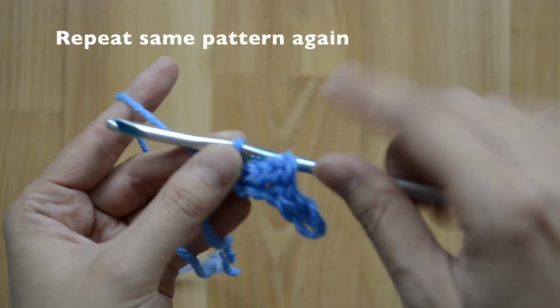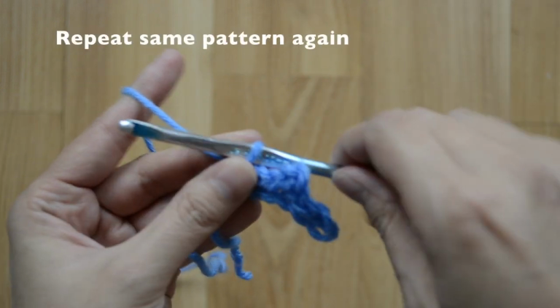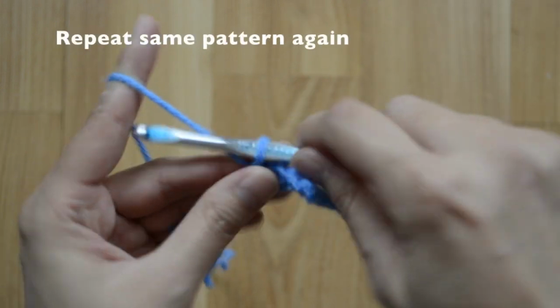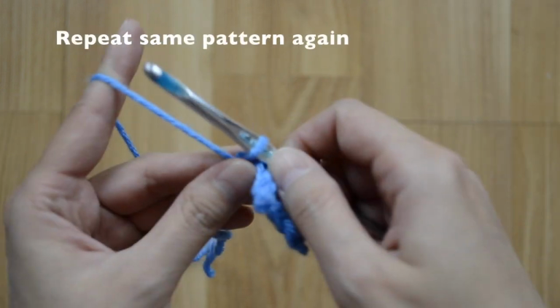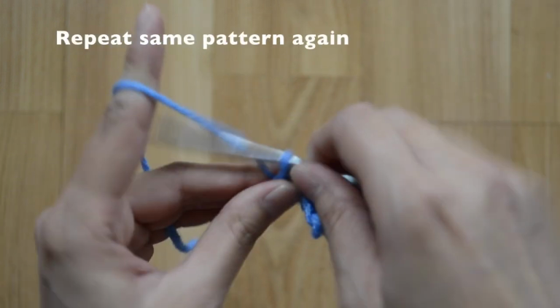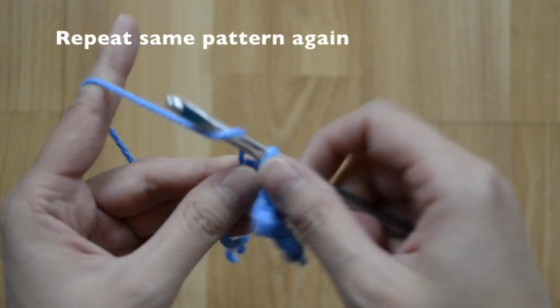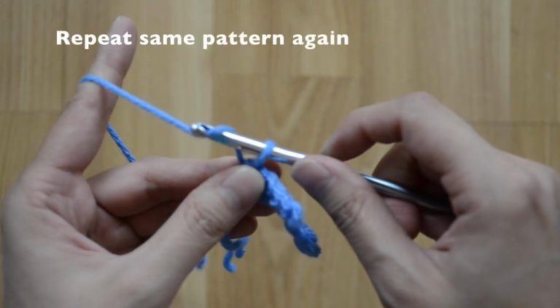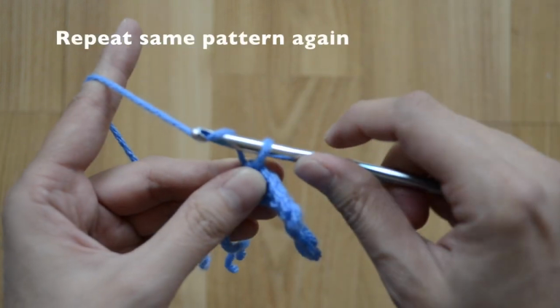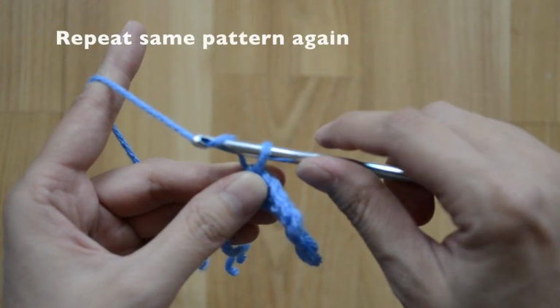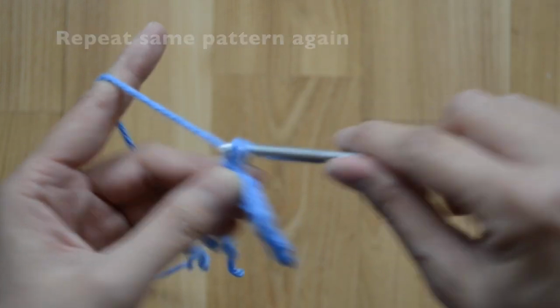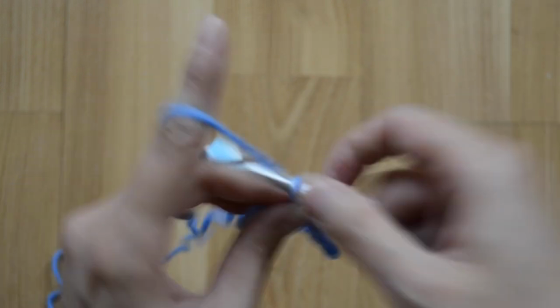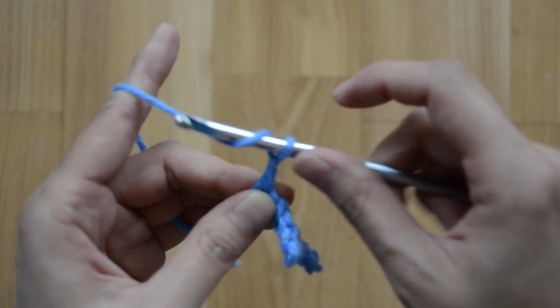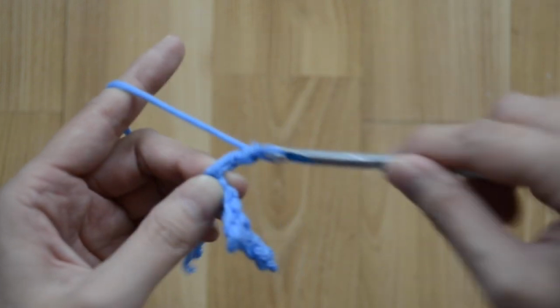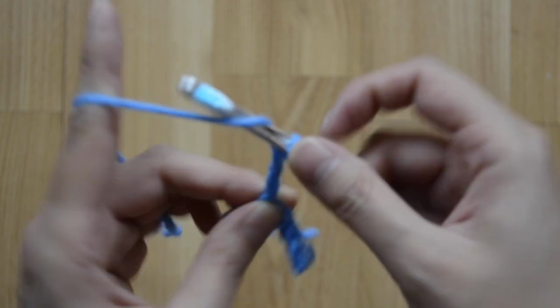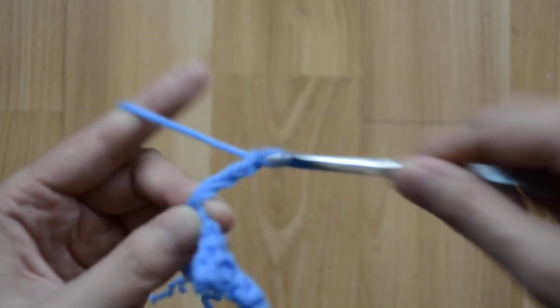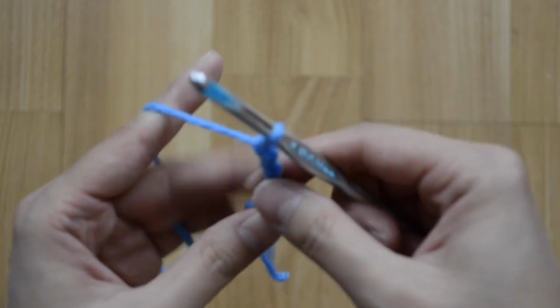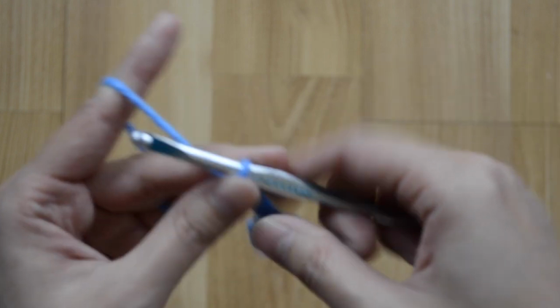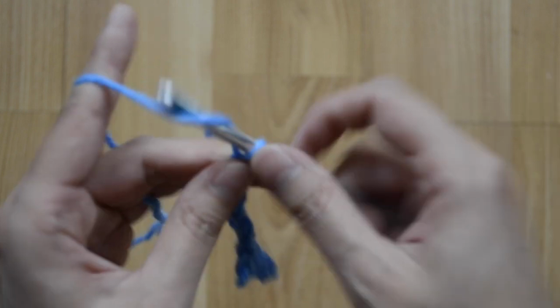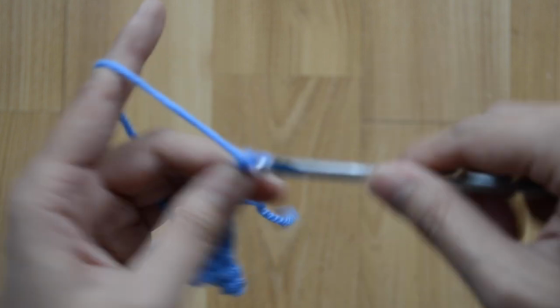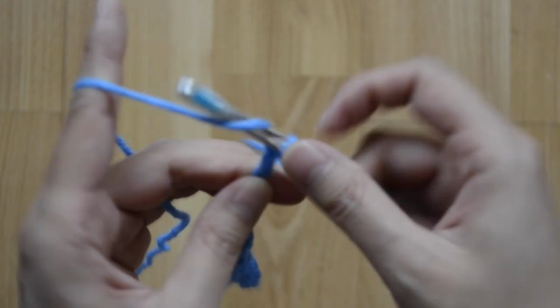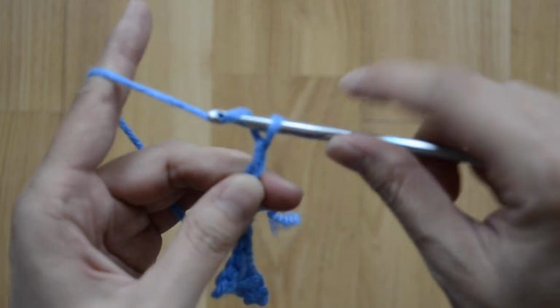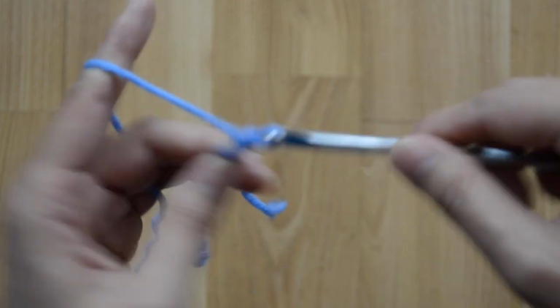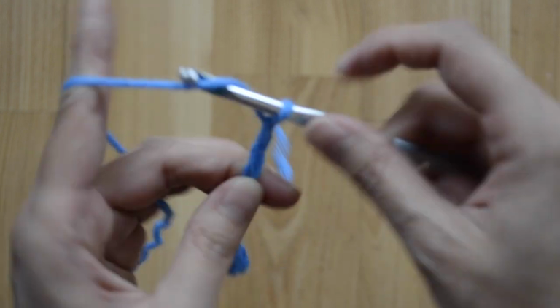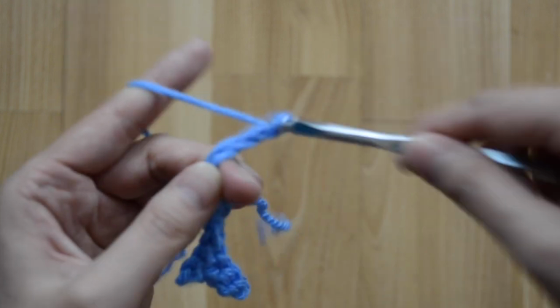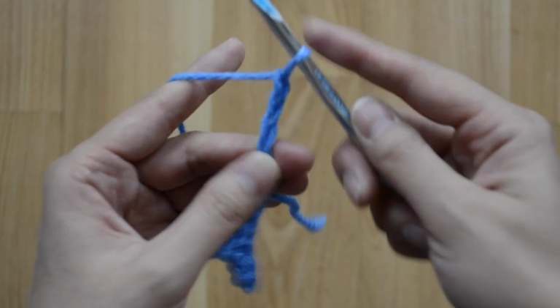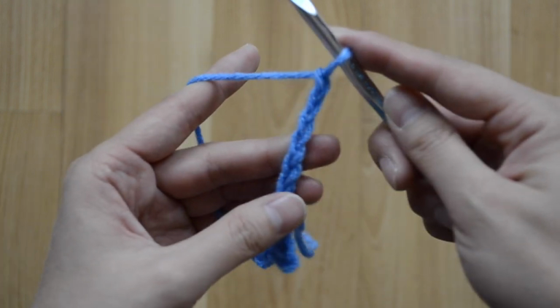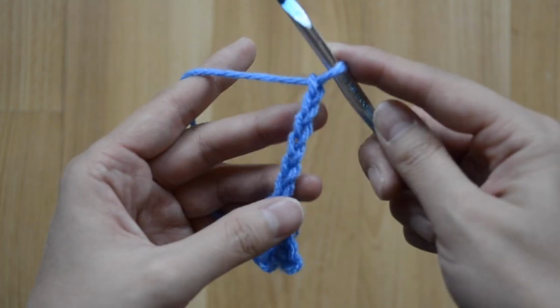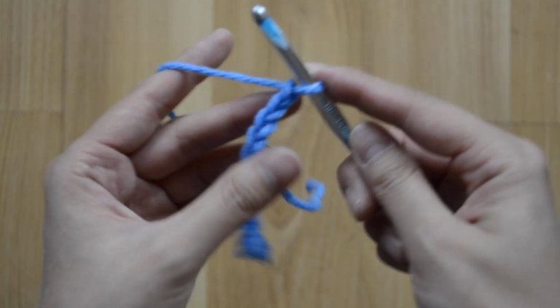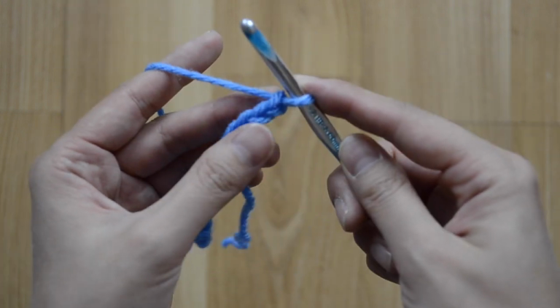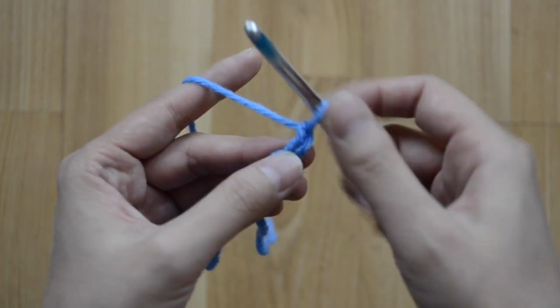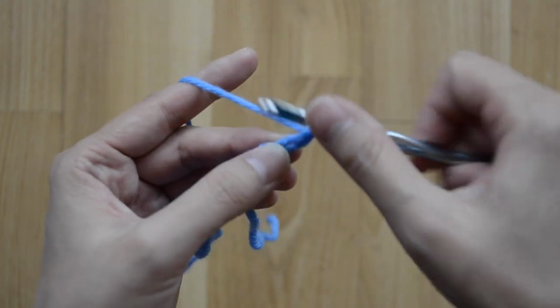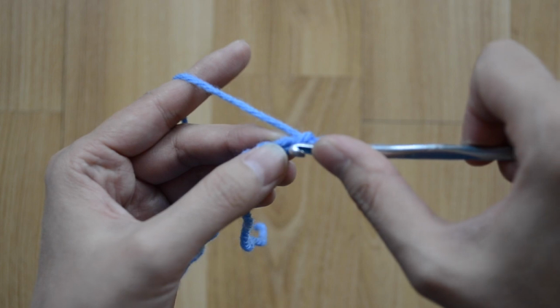We're going to chain six — one, two, three, four, five, six — and then slip stitch back two across: that's one and two.